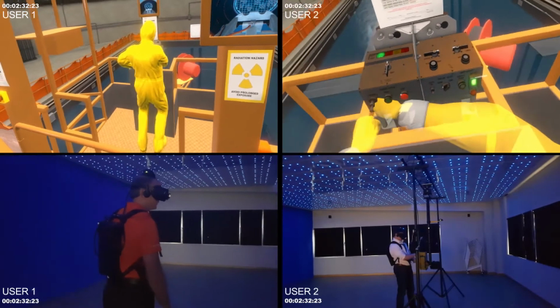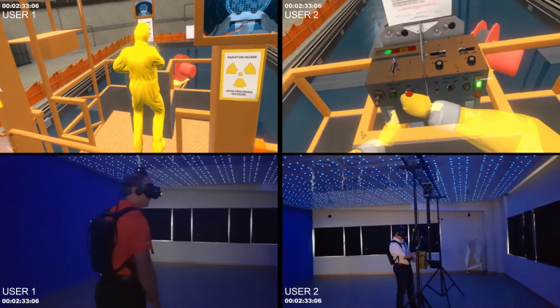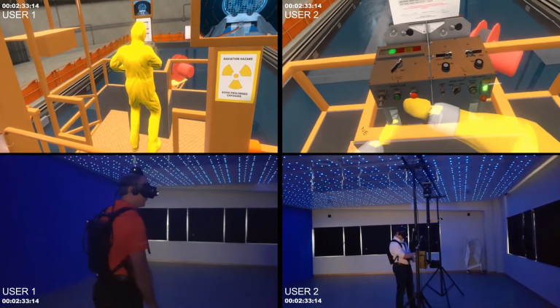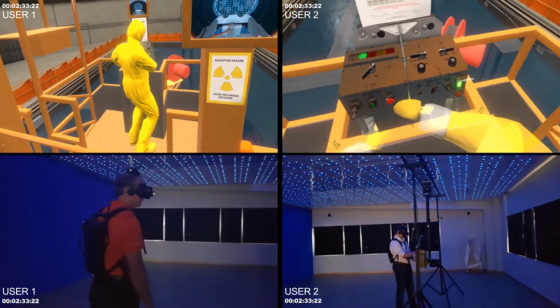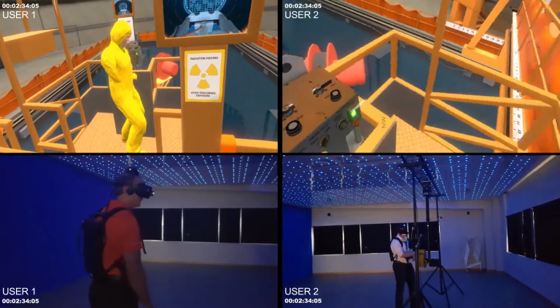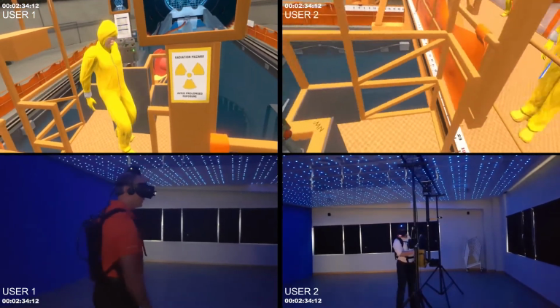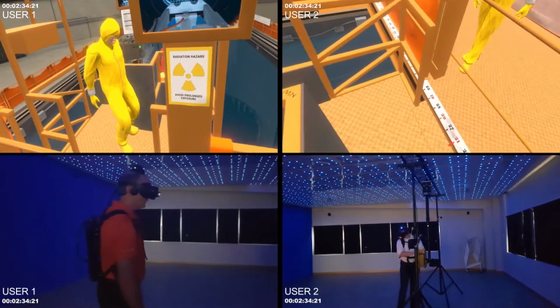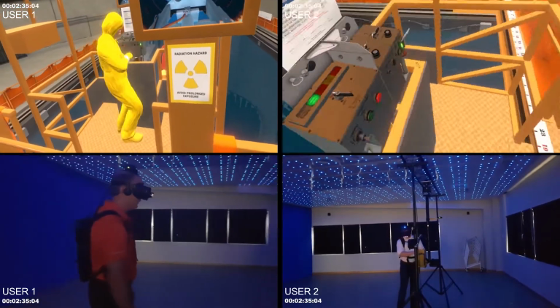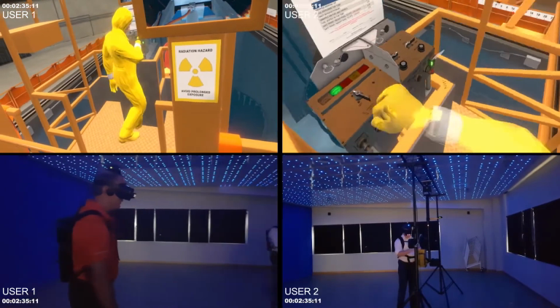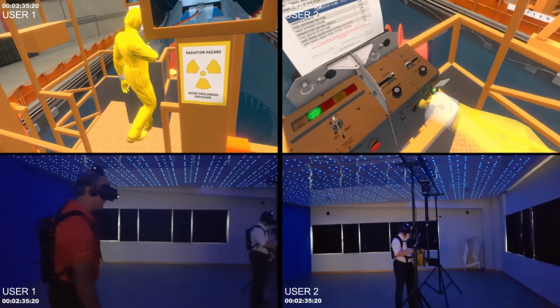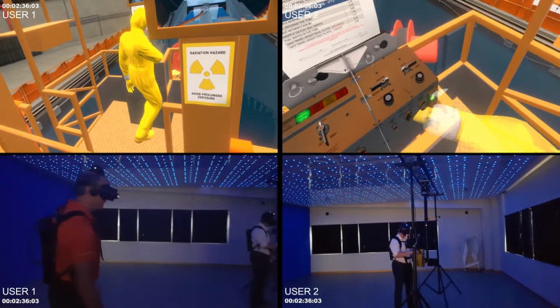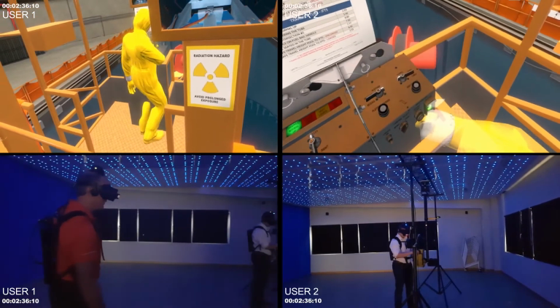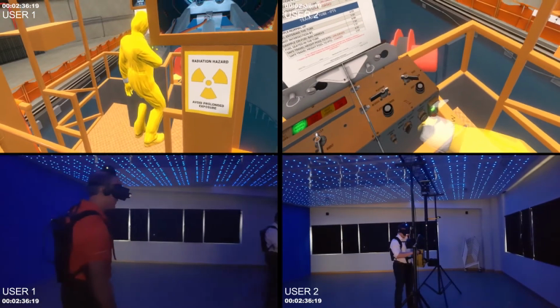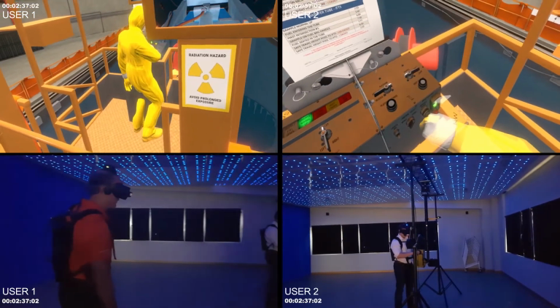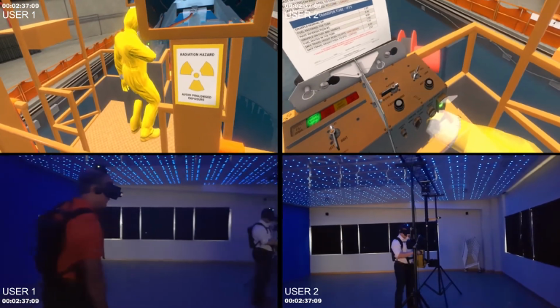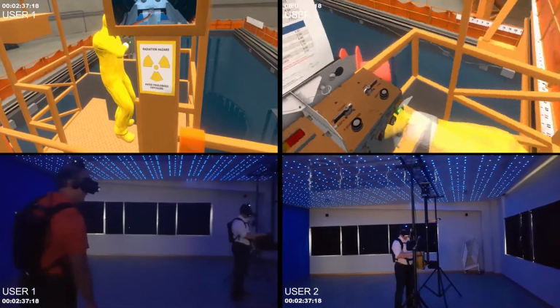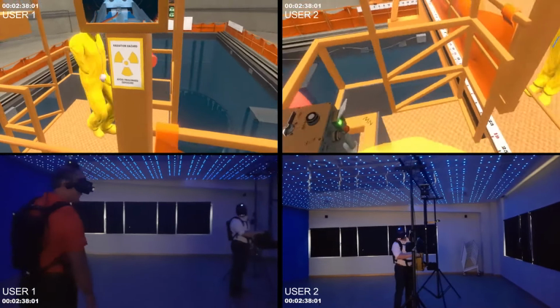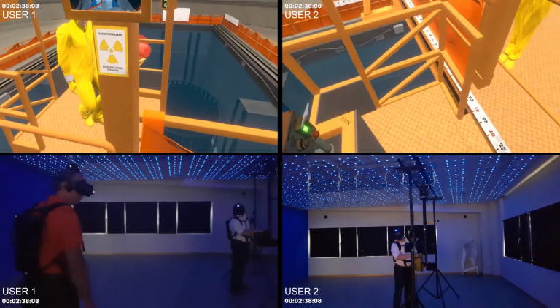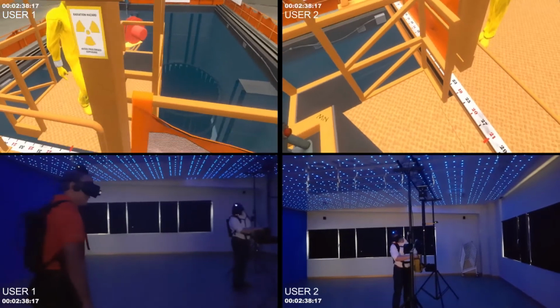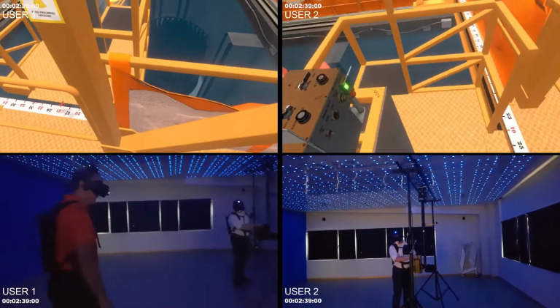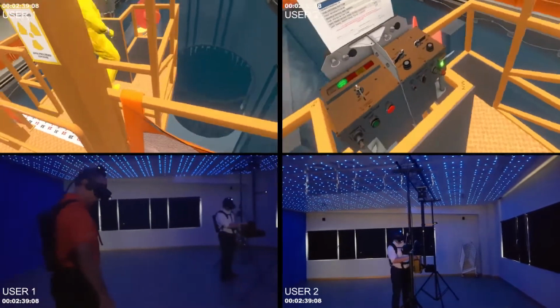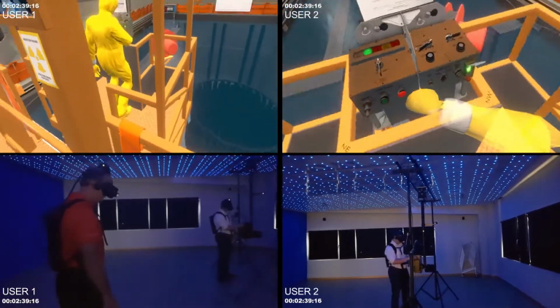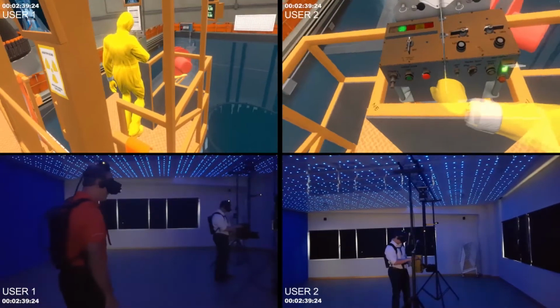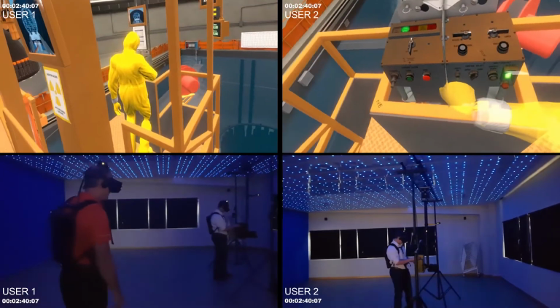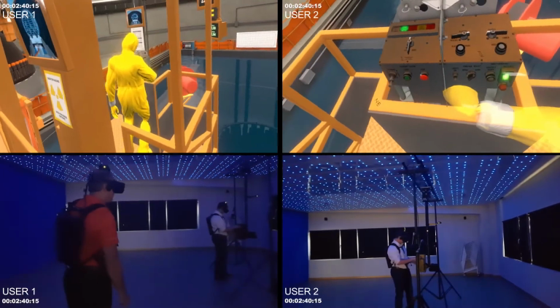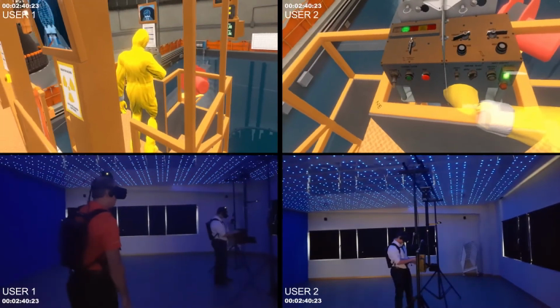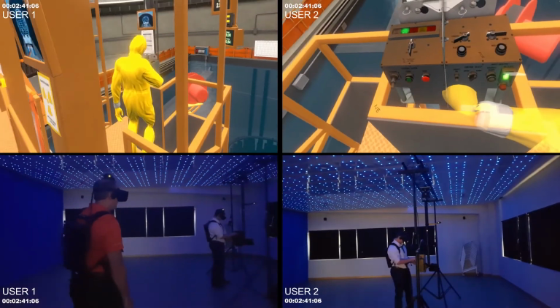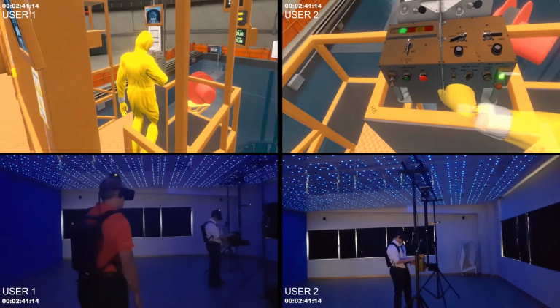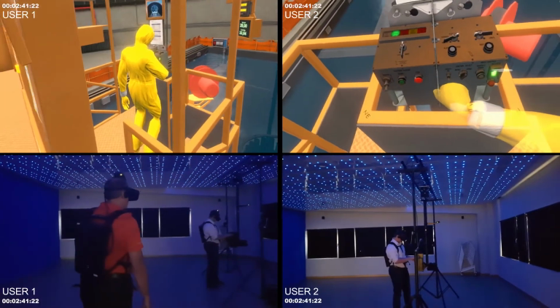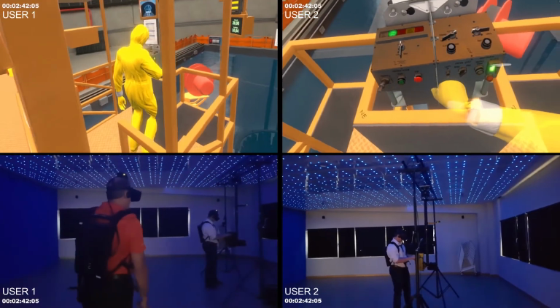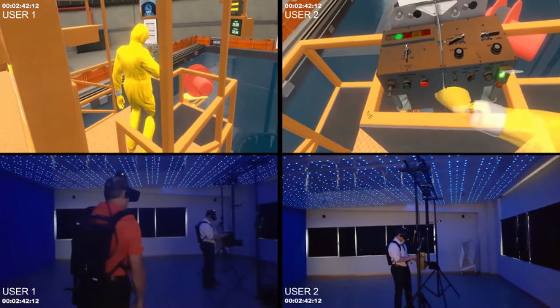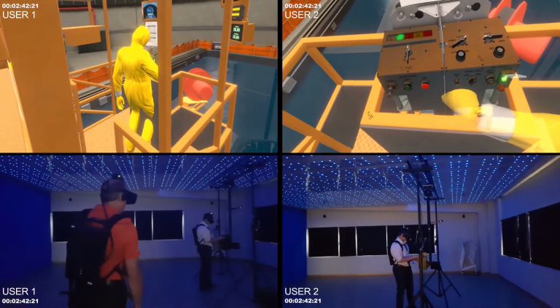A completely new addition to the system allows the instructors to introduce the red button concept, which opens up a set of new options to challenge the operators during training.